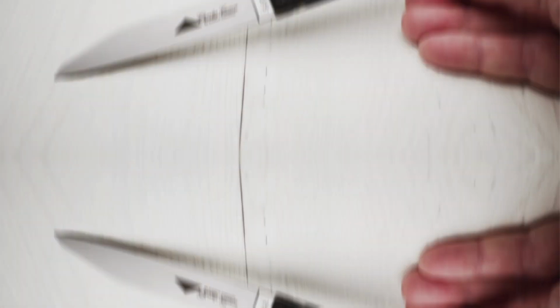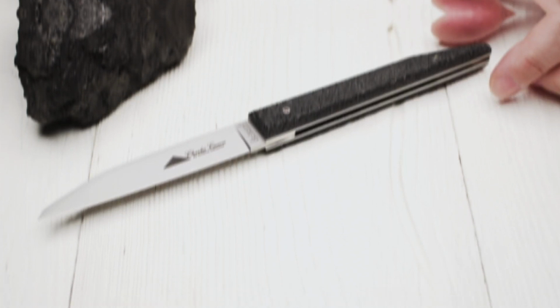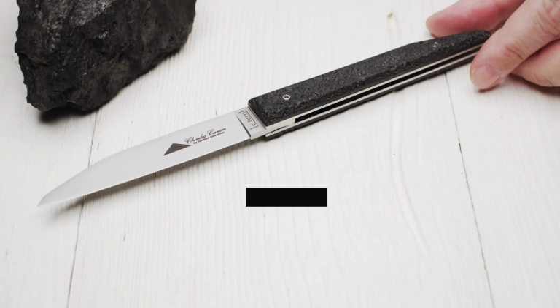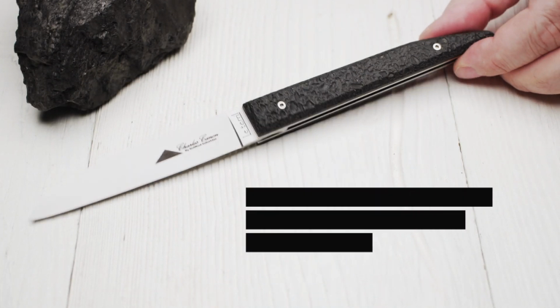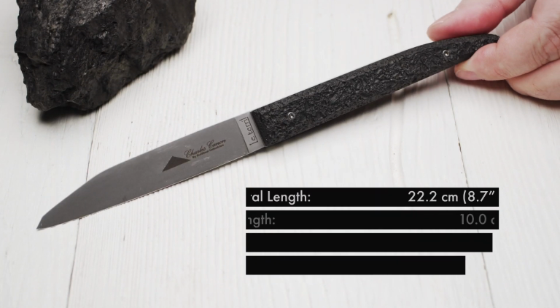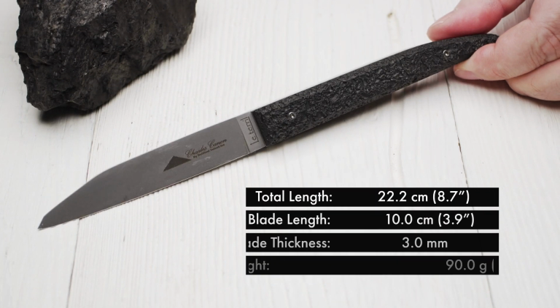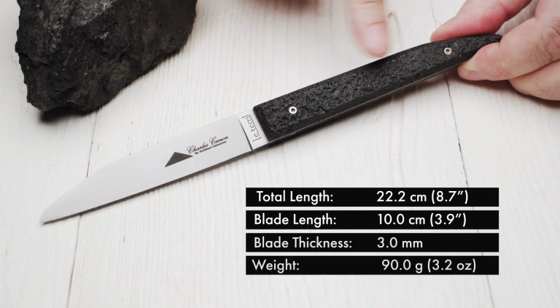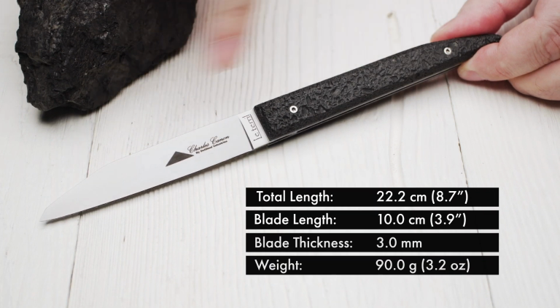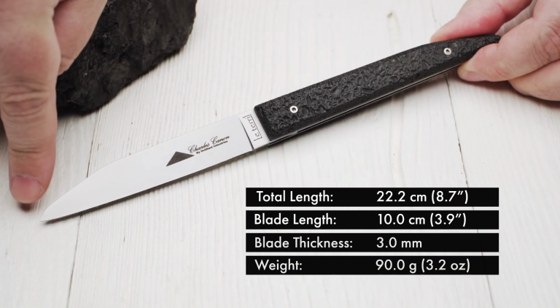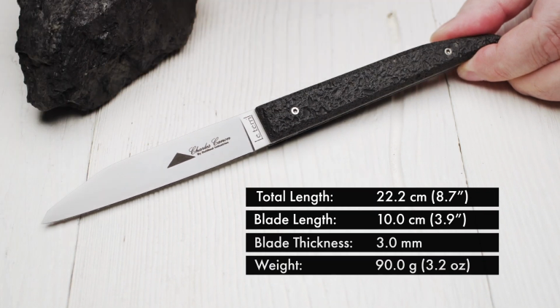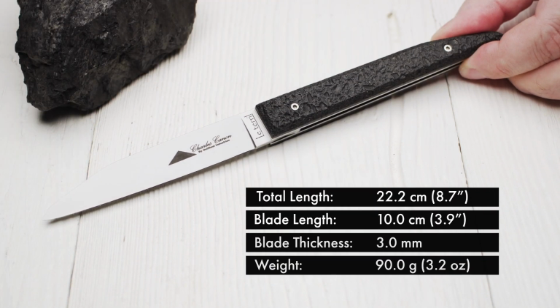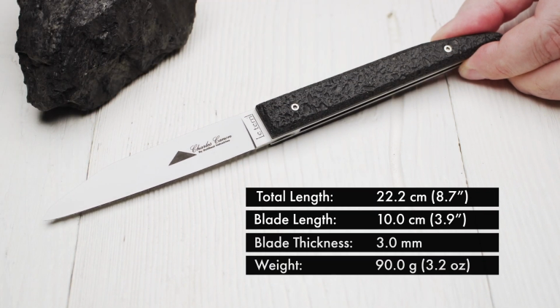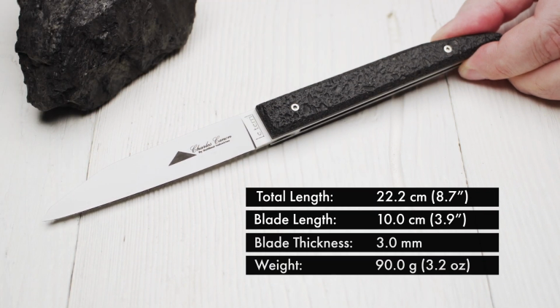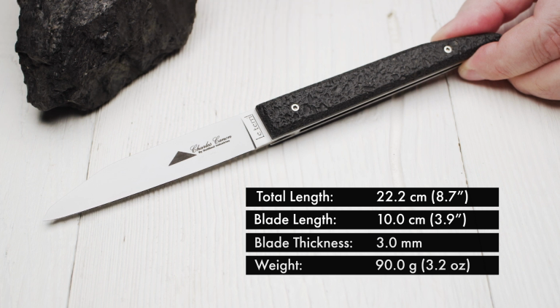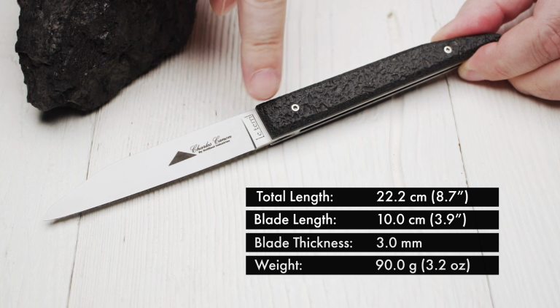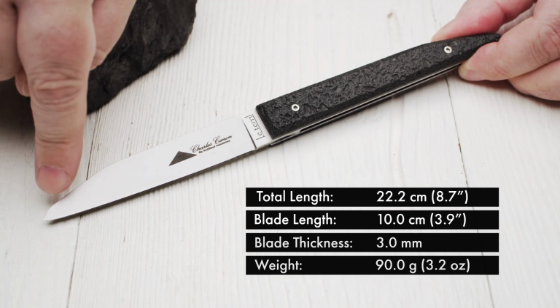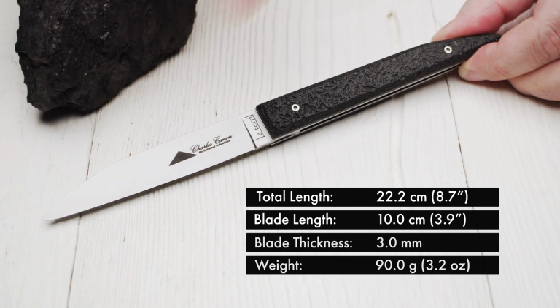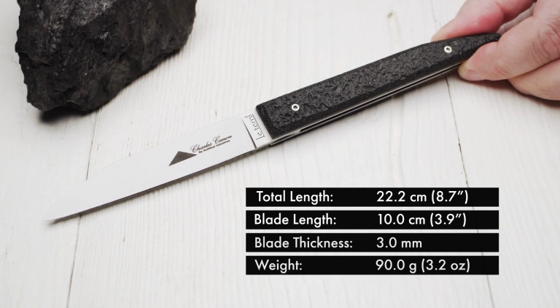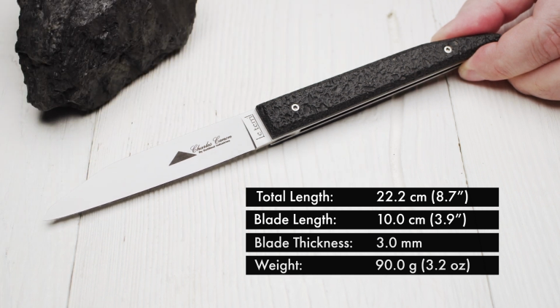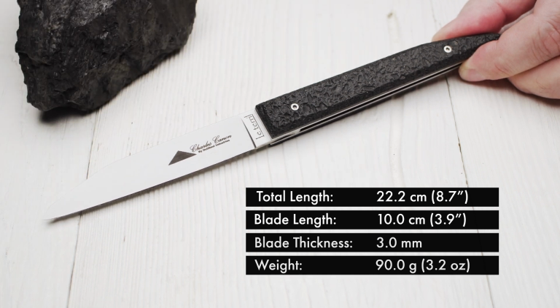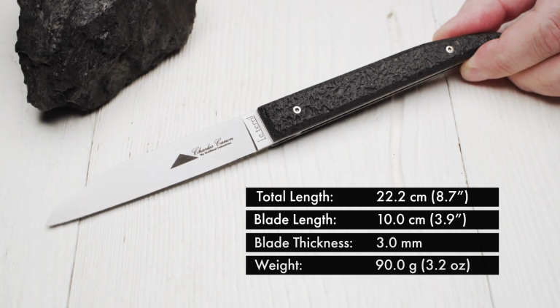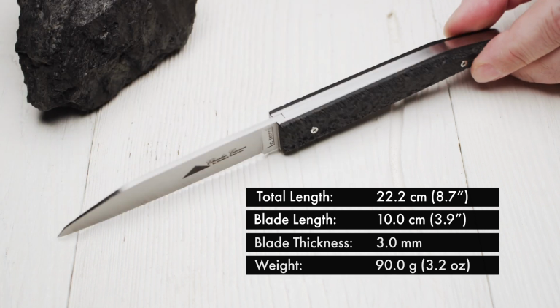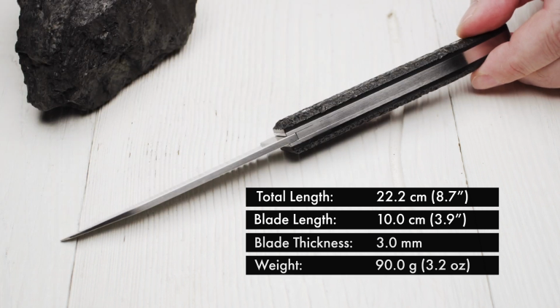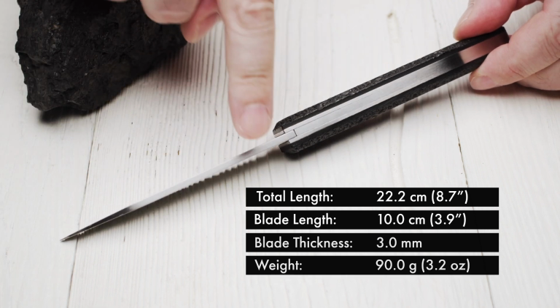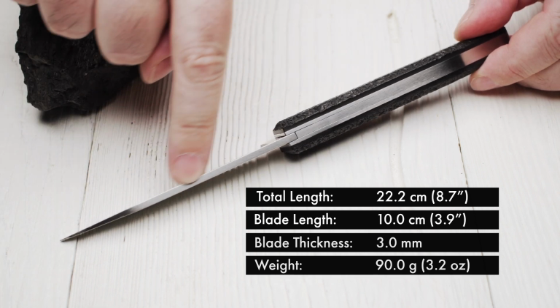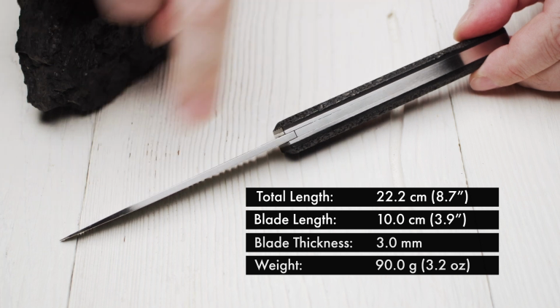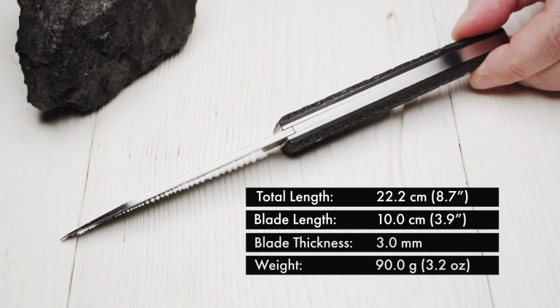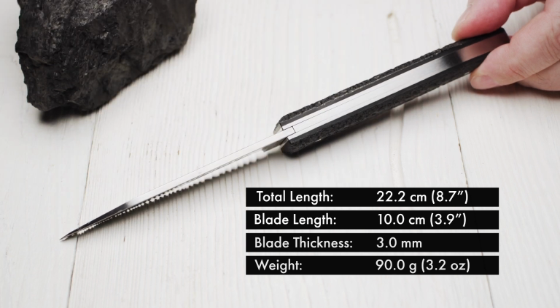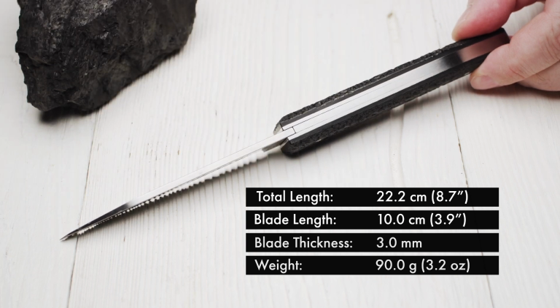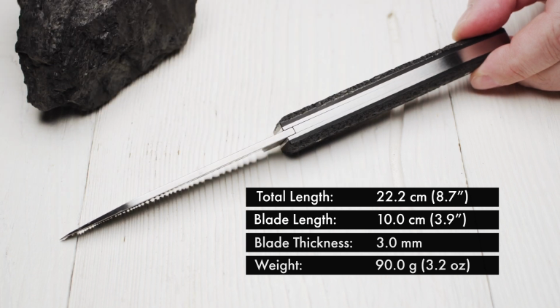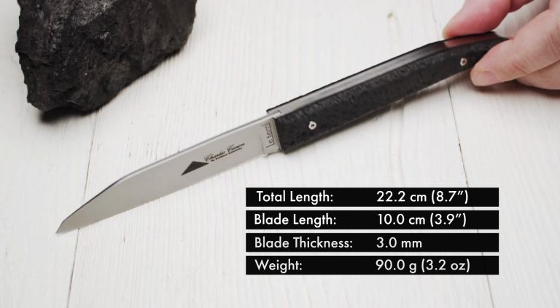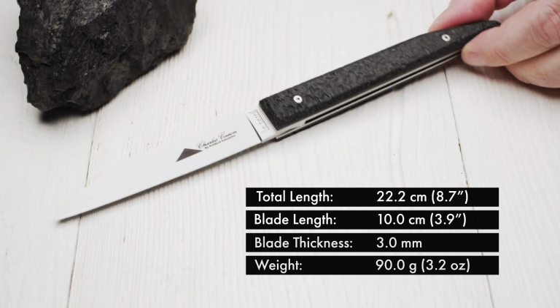As for the measurements, the overall length is 22.2 cm, the blade measures 10 cm, and the blade thickness is 3 mm. The weight comes in at 90 grams.